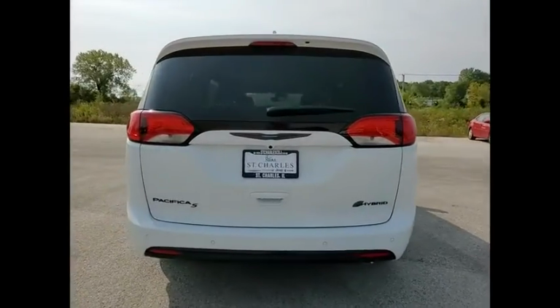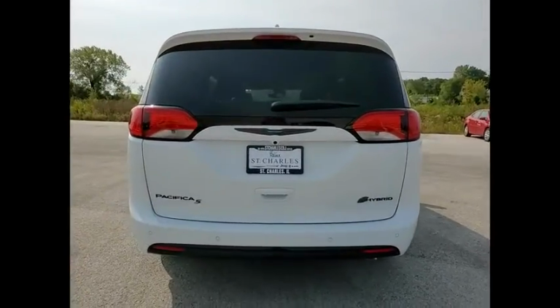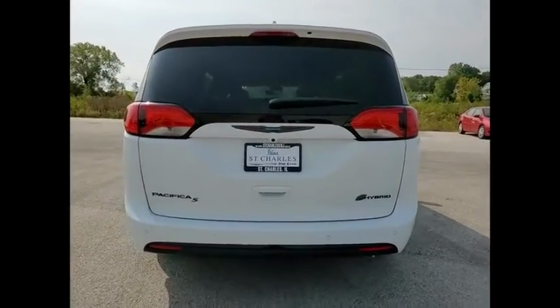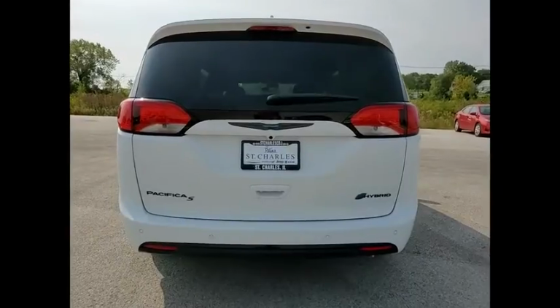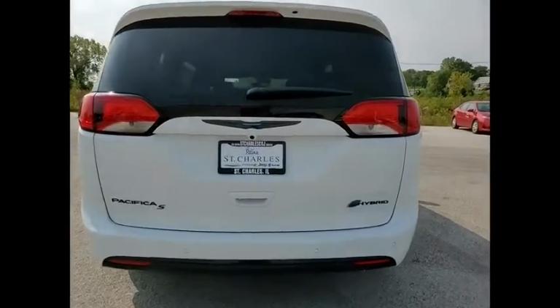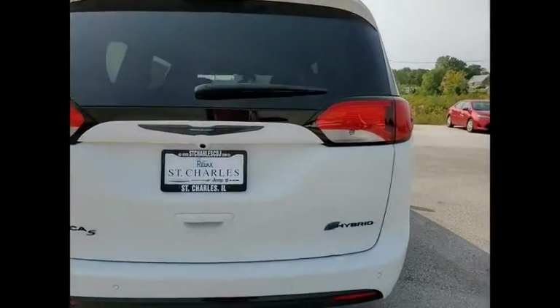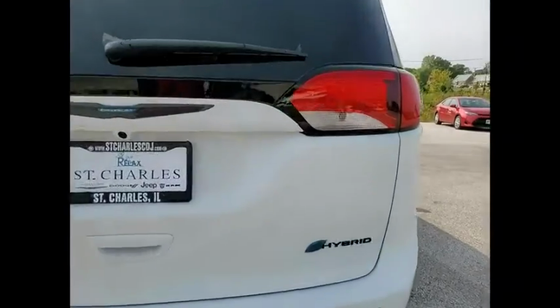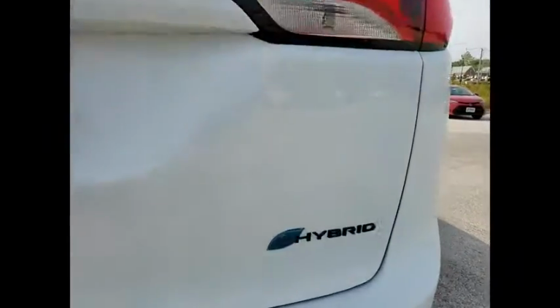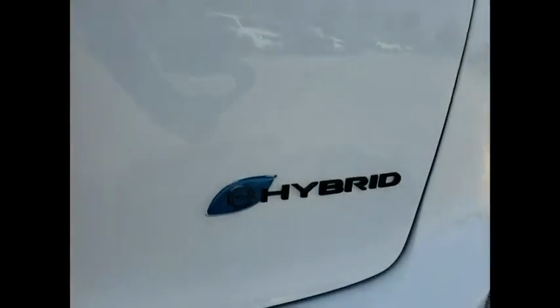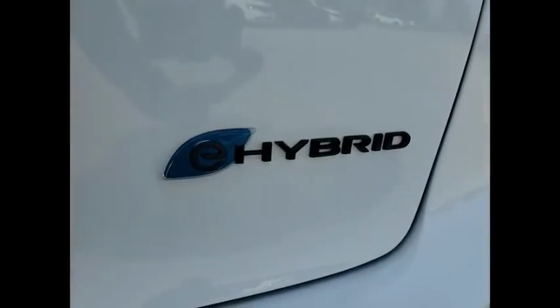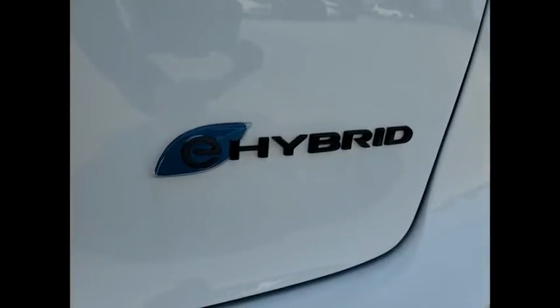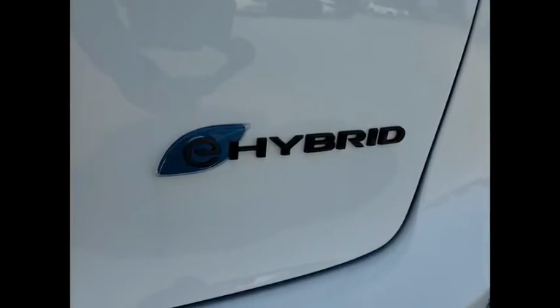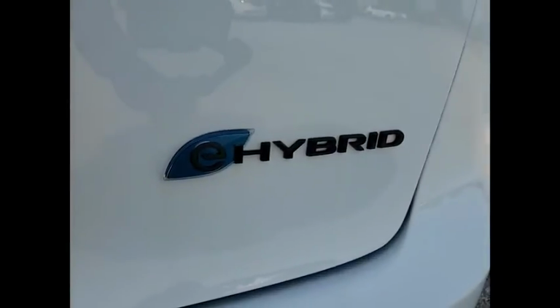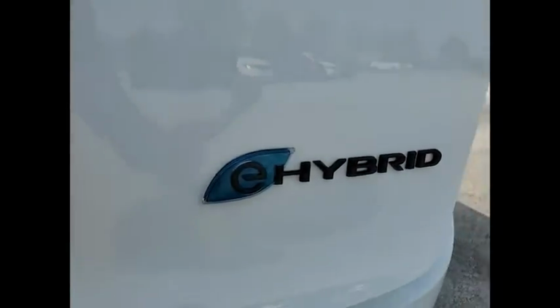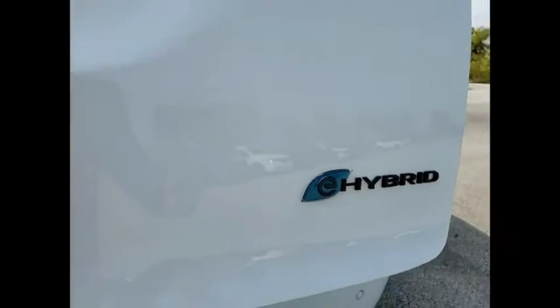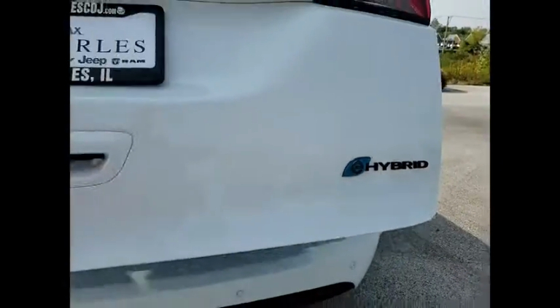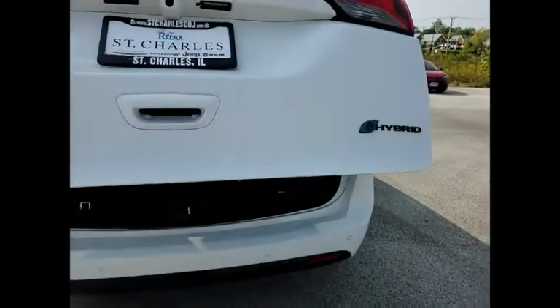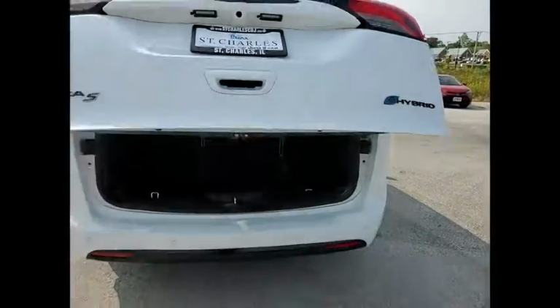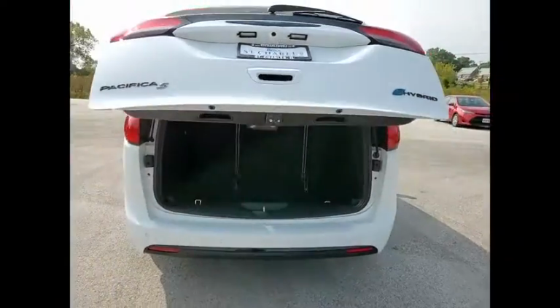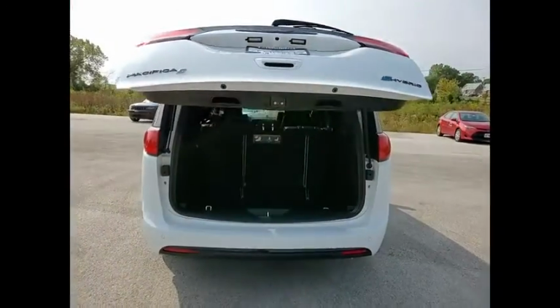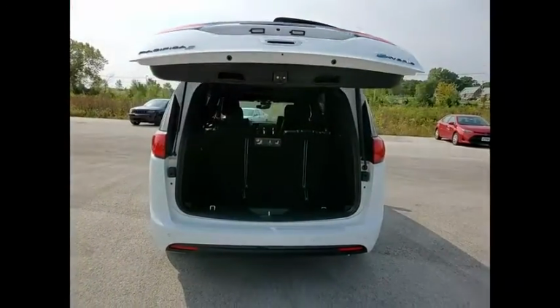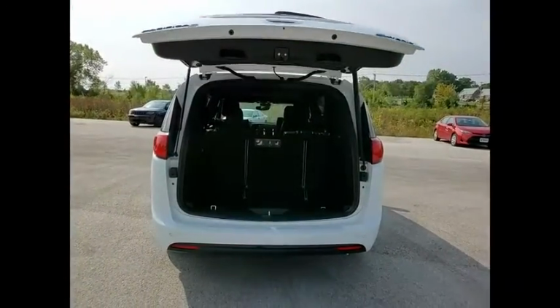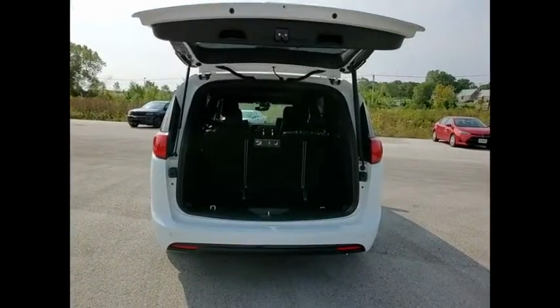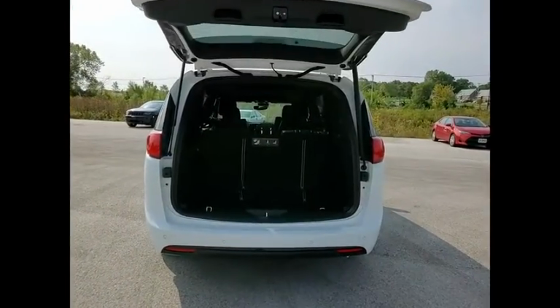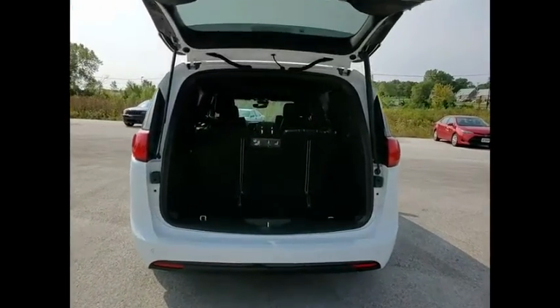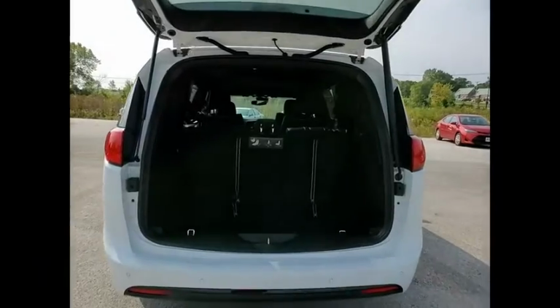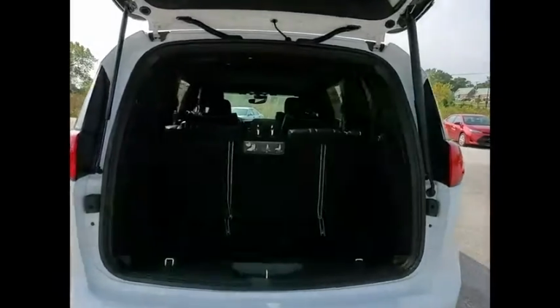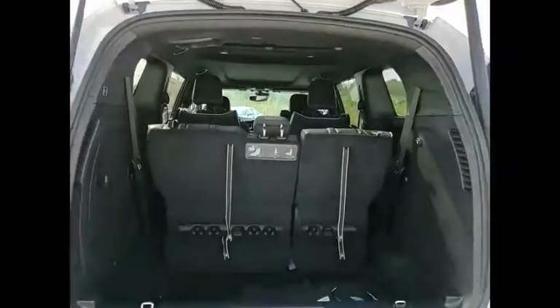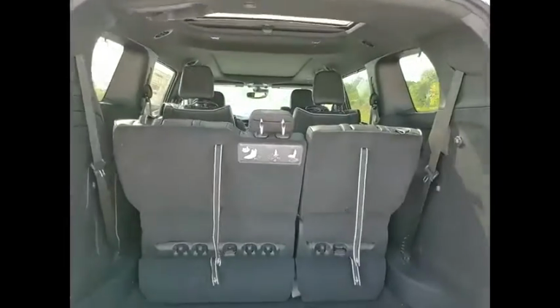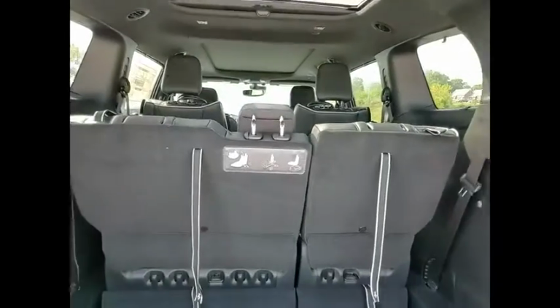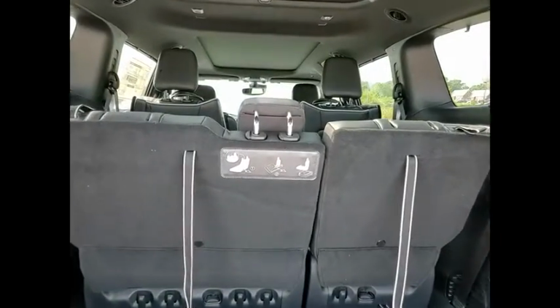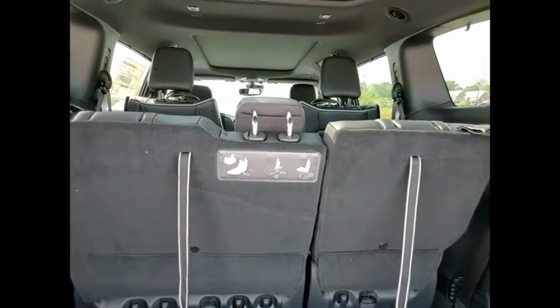Here are some of this vehicle's great options: electronic stability control, power lift gate, brake assist, traction control, remote keyless entry, fog lights, speed control, four-wheel disc brakes, roof rack, and rear window defroster.